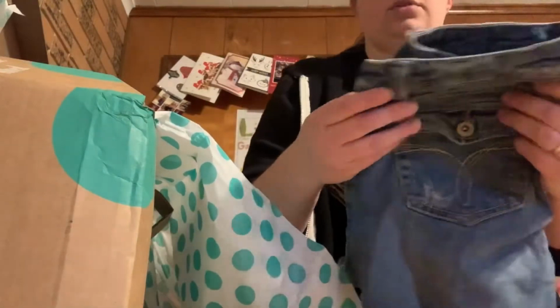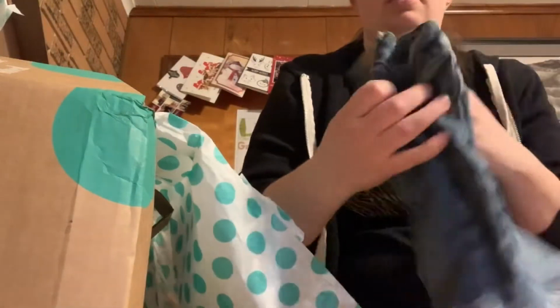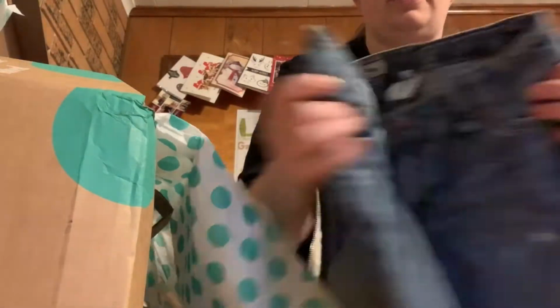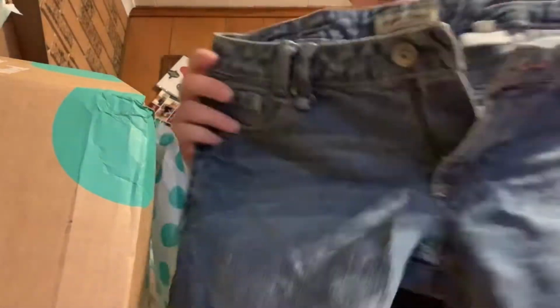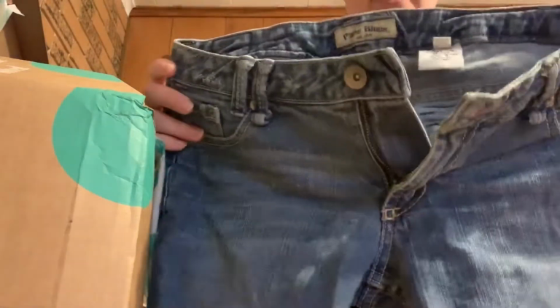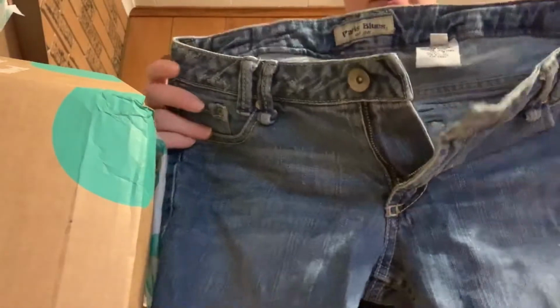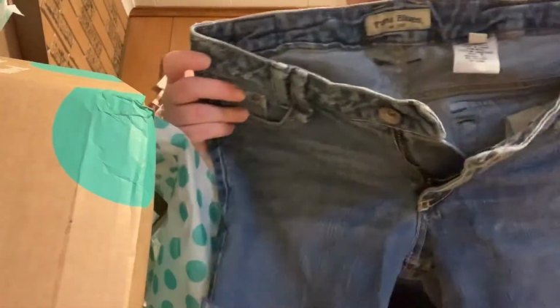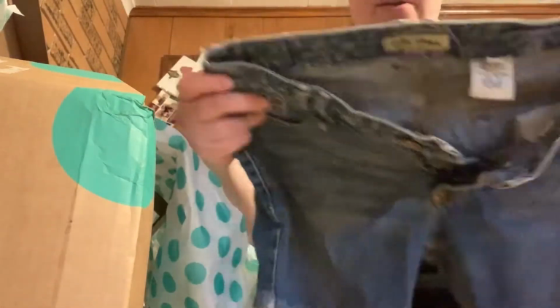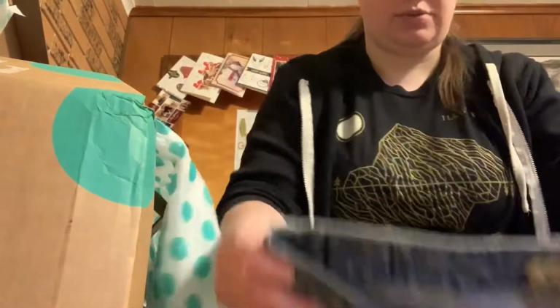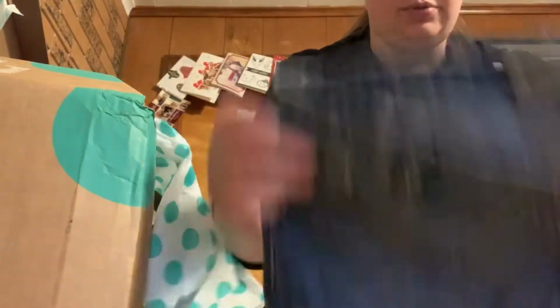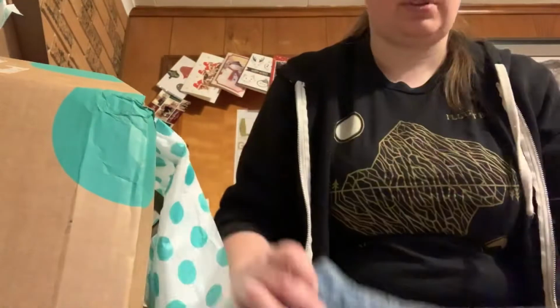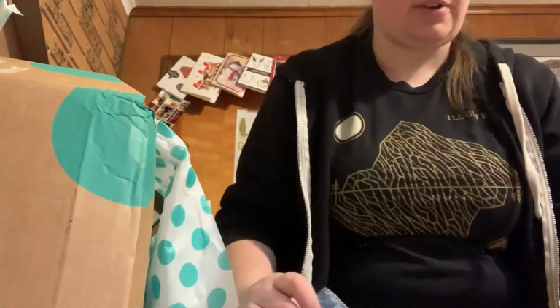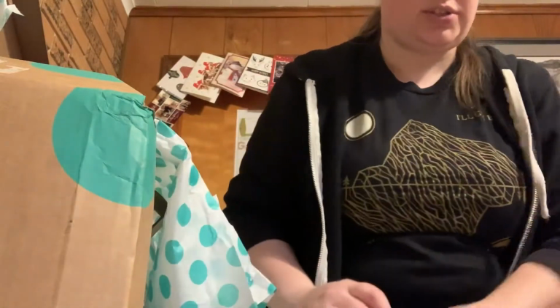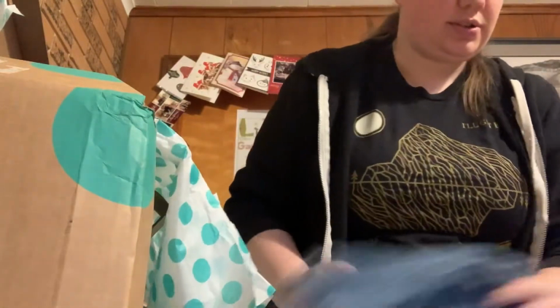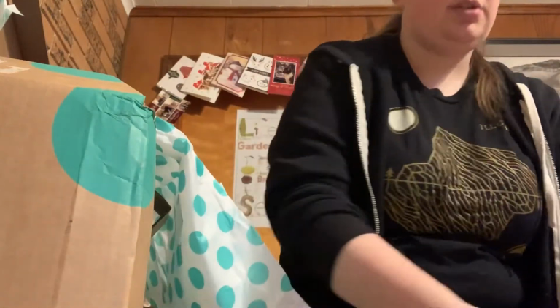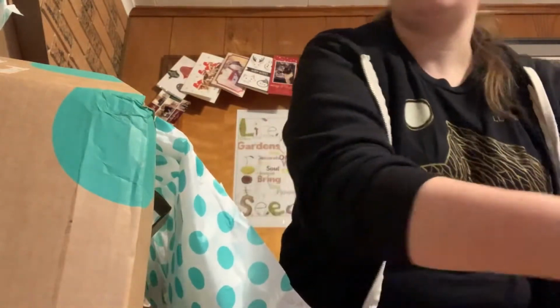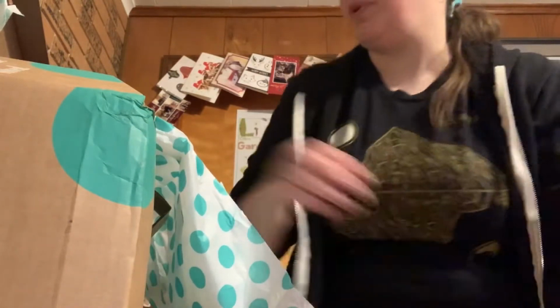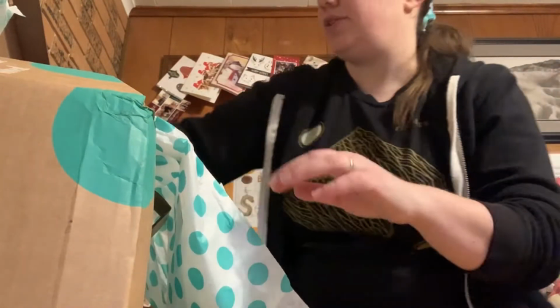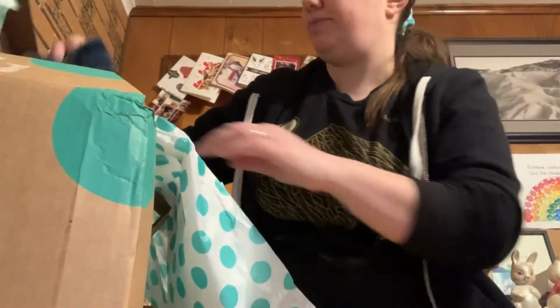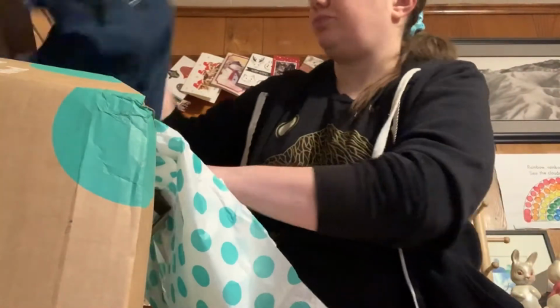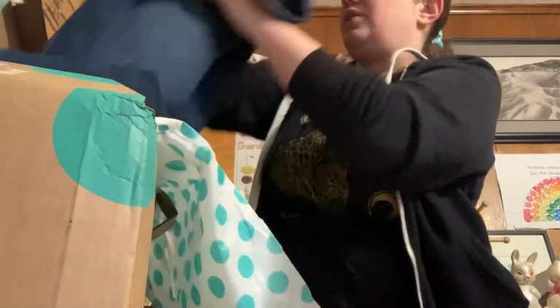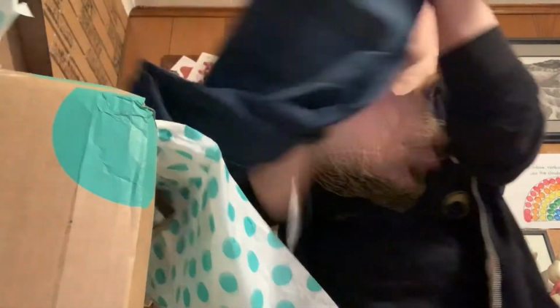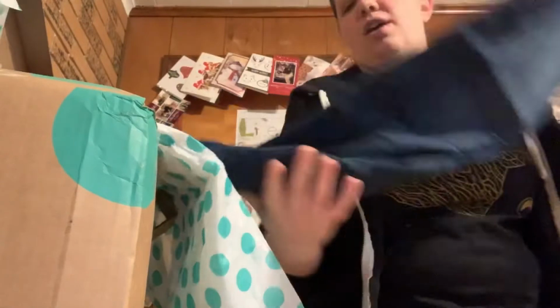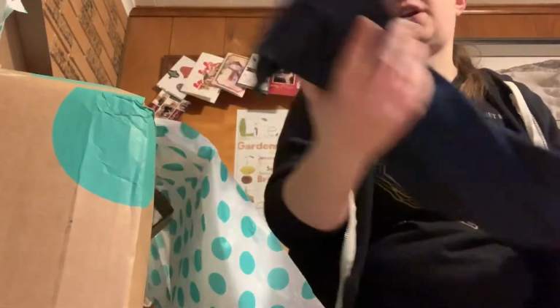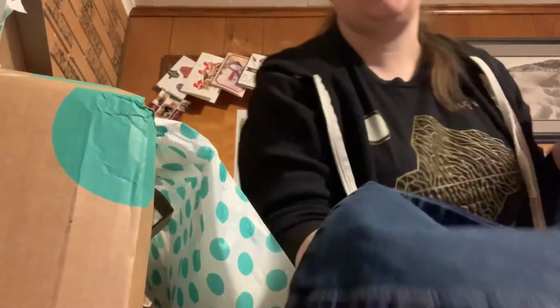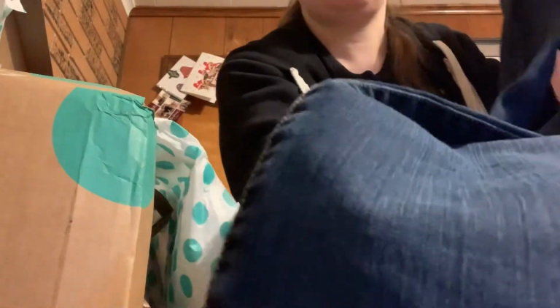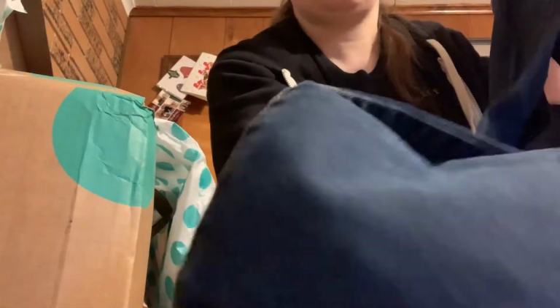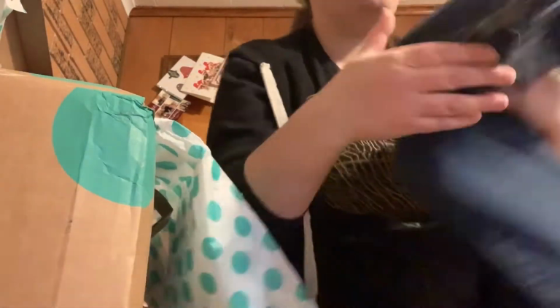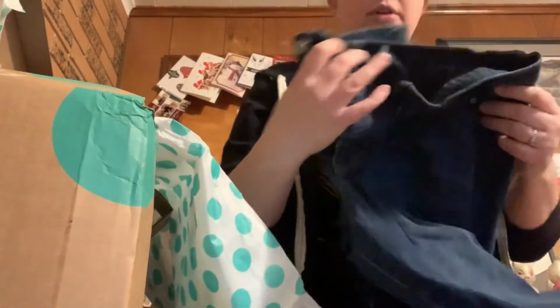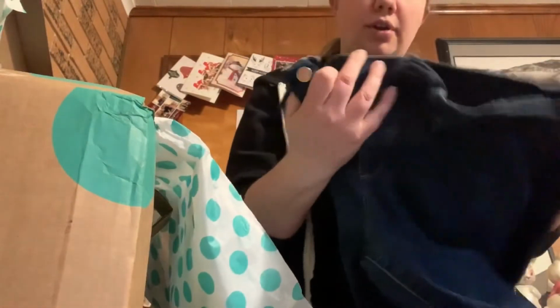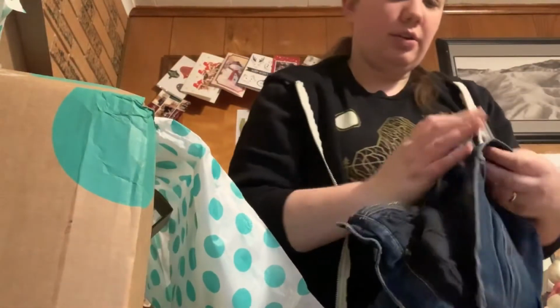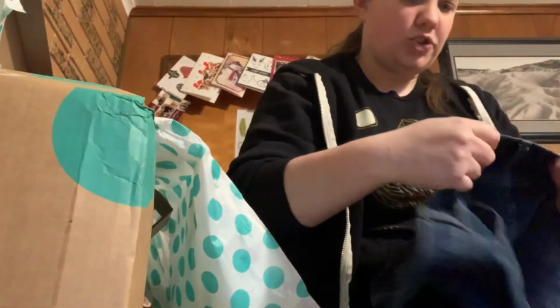The first thing is these Paris Blues cutoff jeans. They look like they're in pretty good condition. I love this color jean — this is my favorite color for jeans.